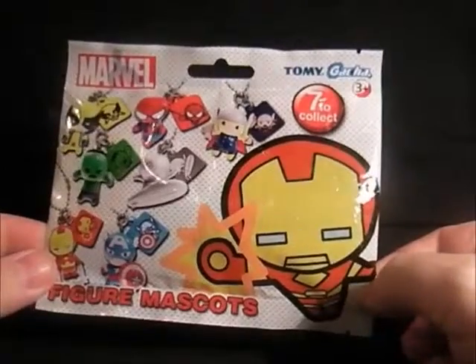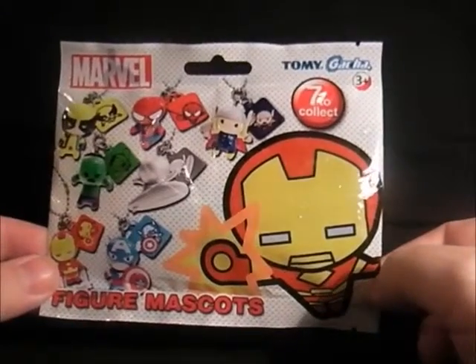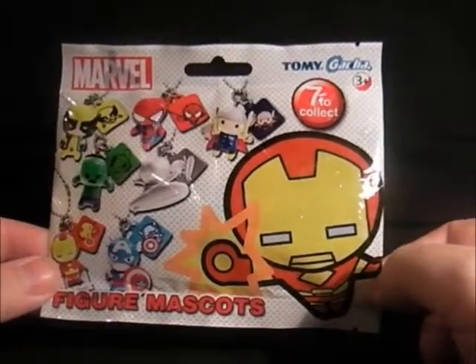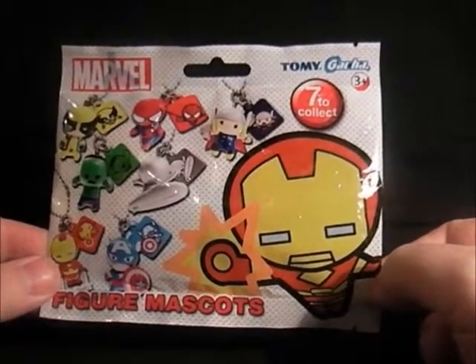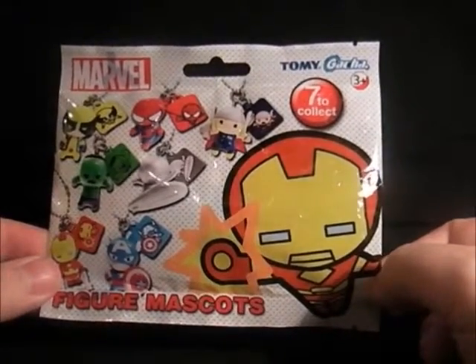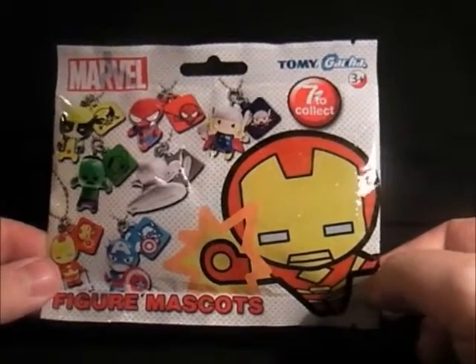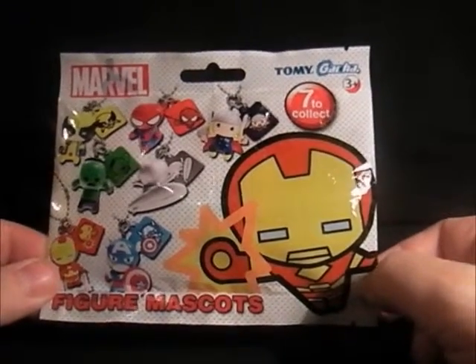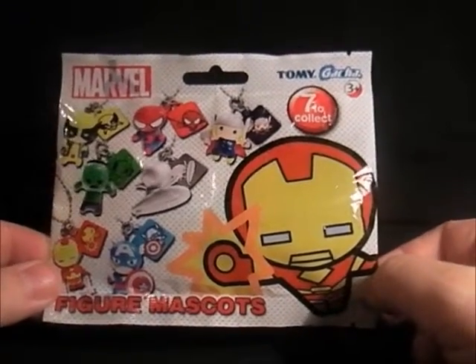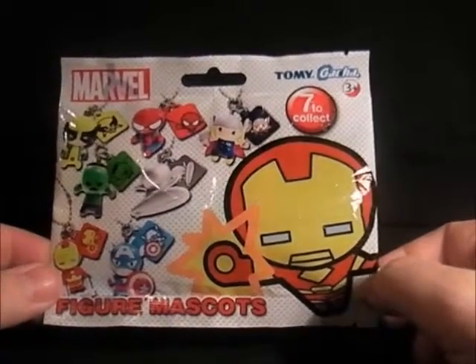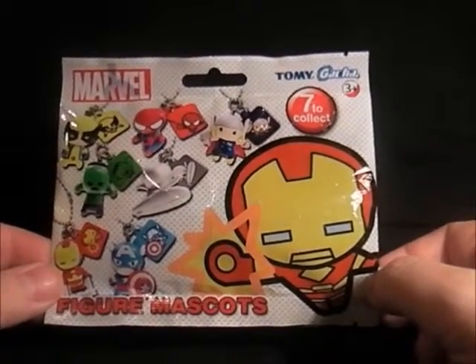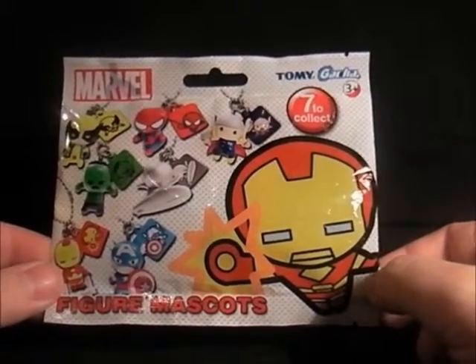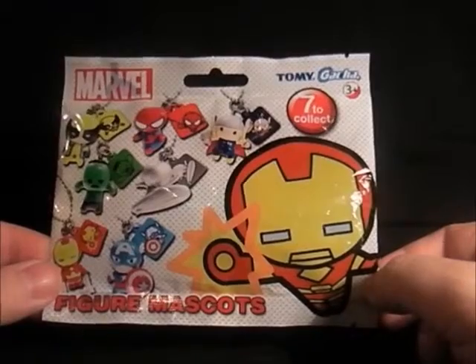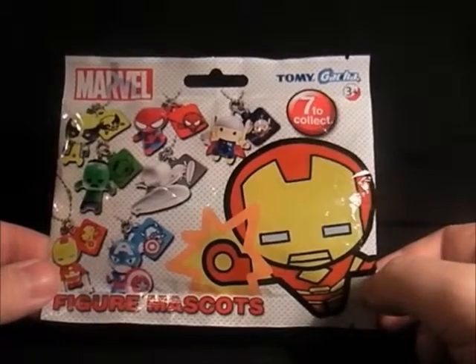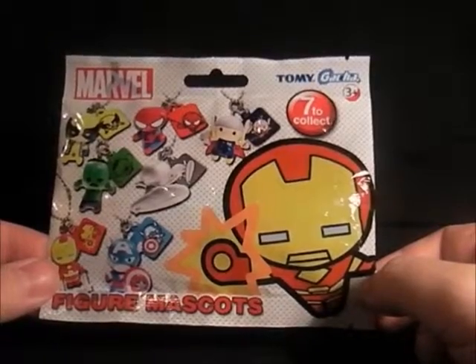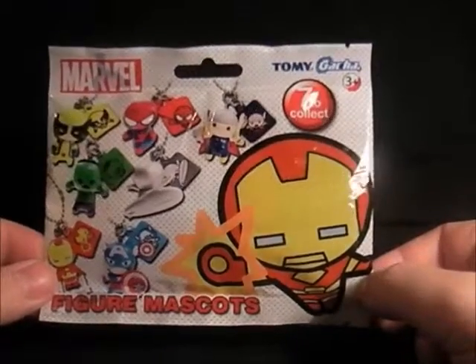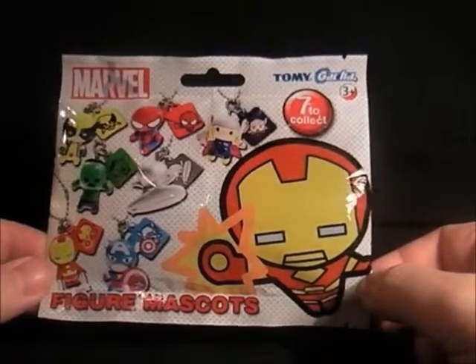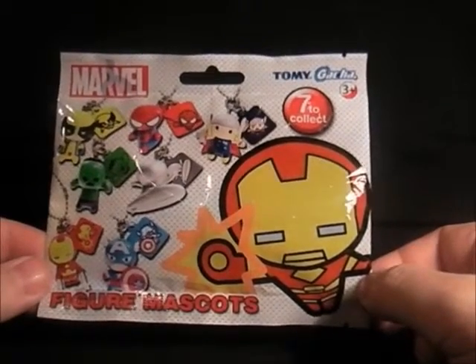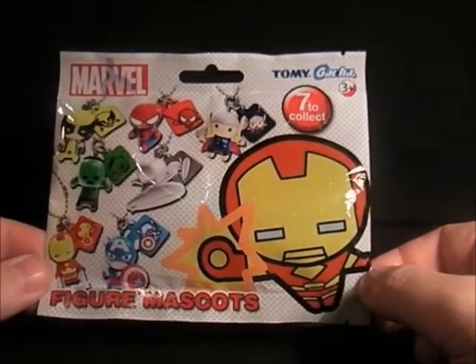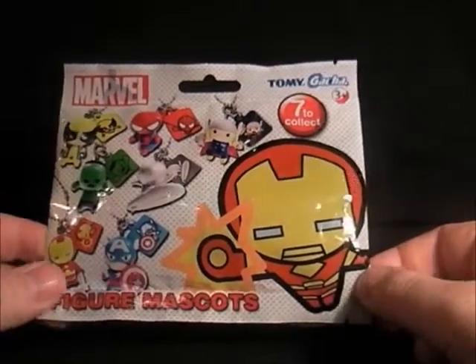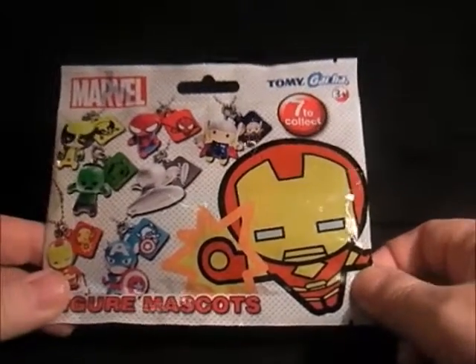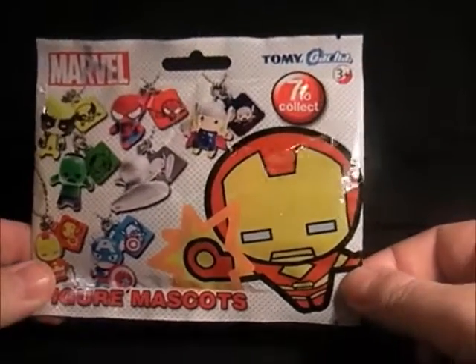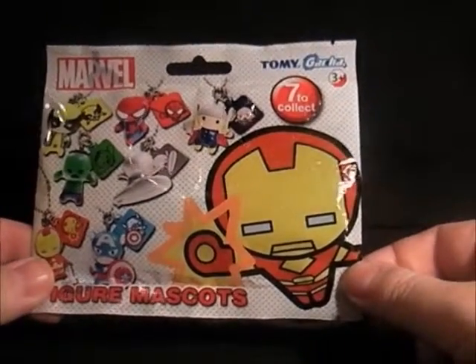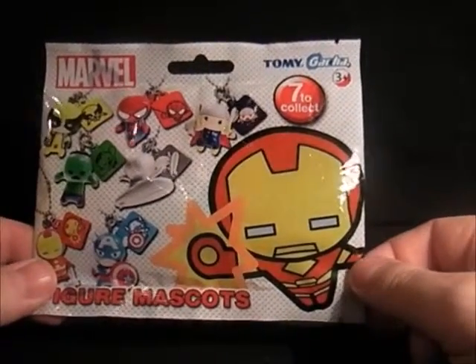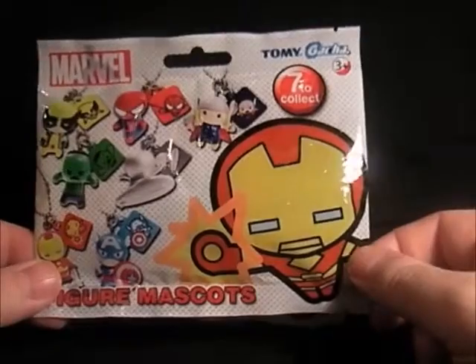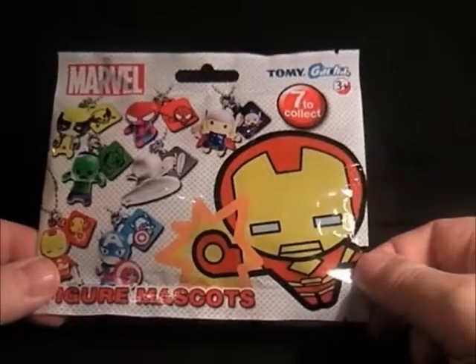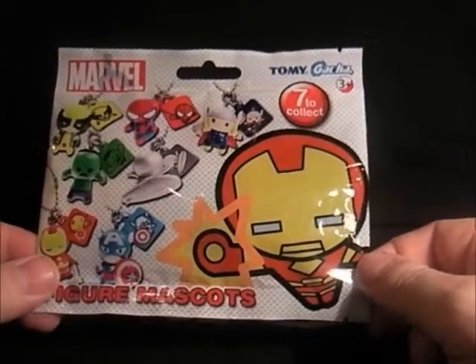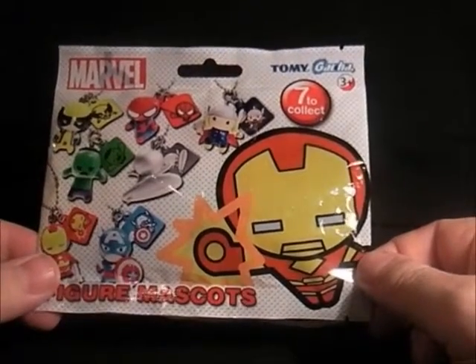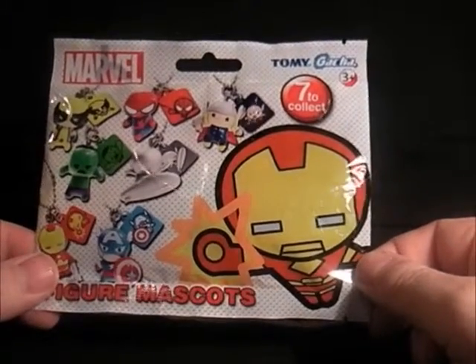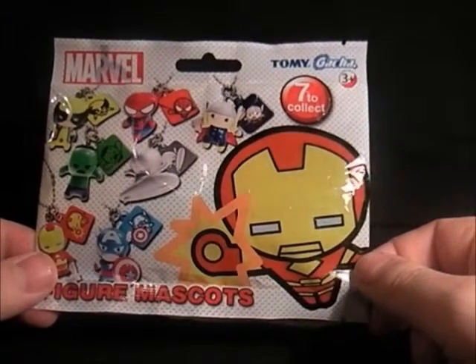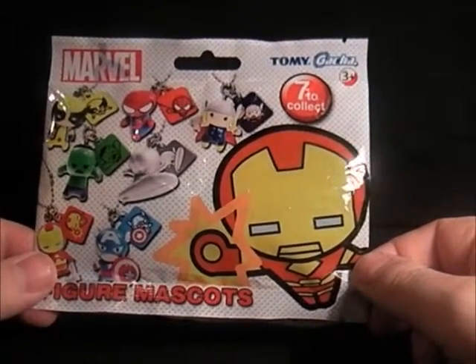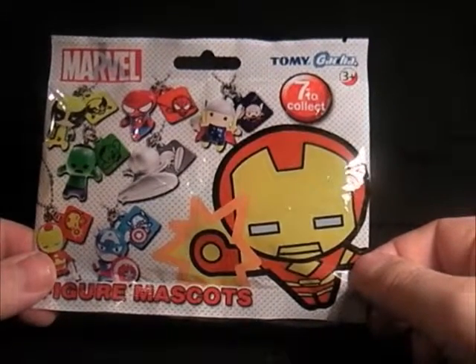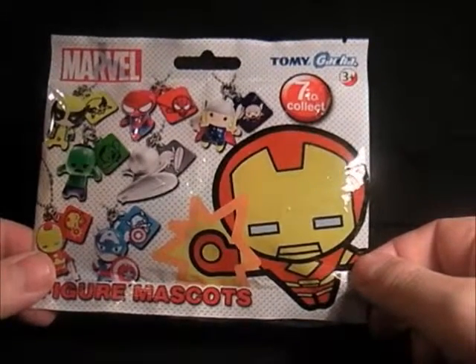Hello everyone, welcome to my videos on comics and toys. Today we're looking at the Marvel Tomy Gacha figure mascots. These have been out for a while in Toys R Us.